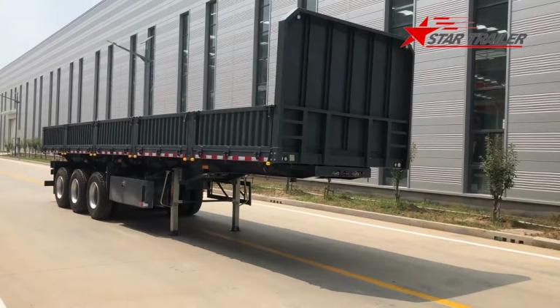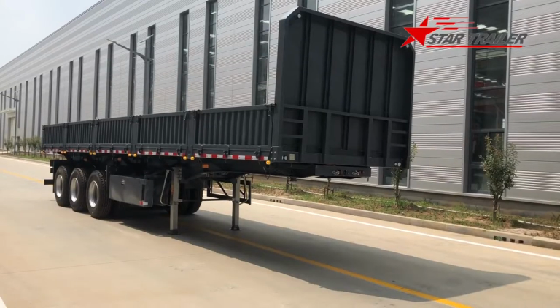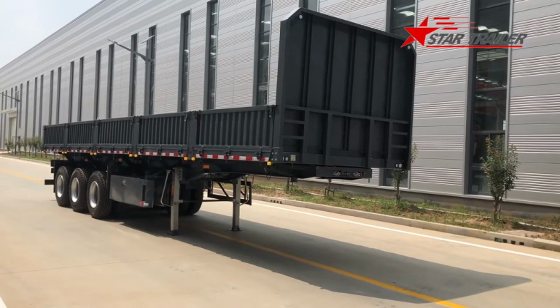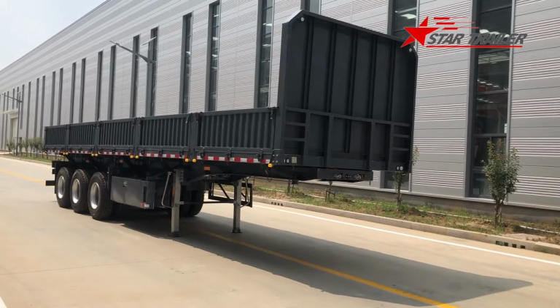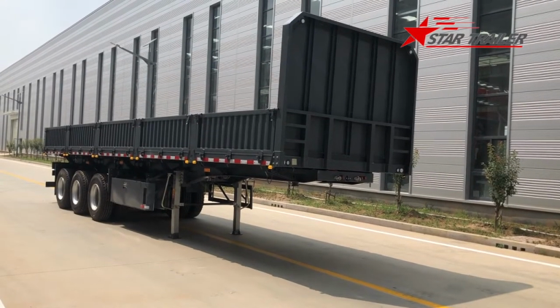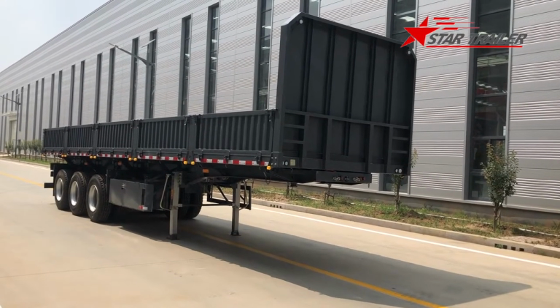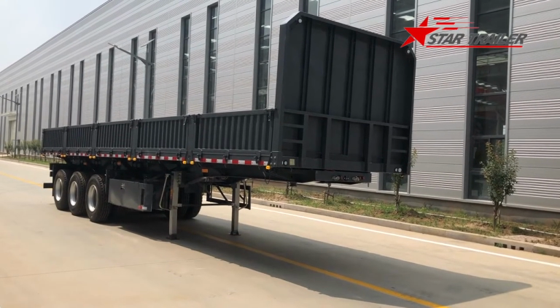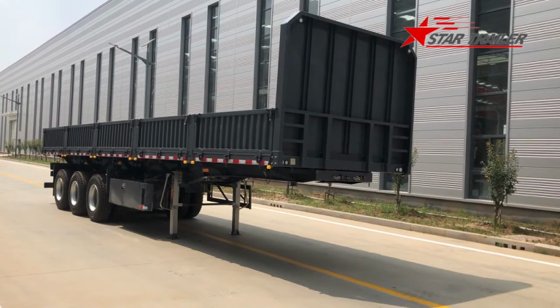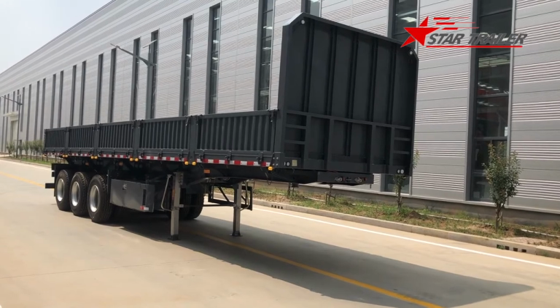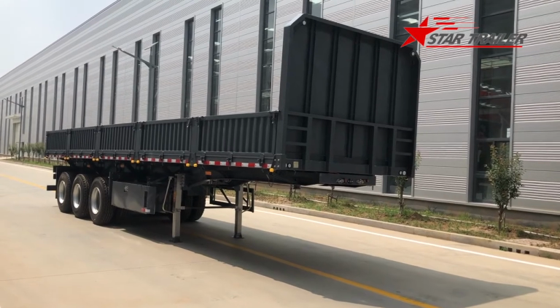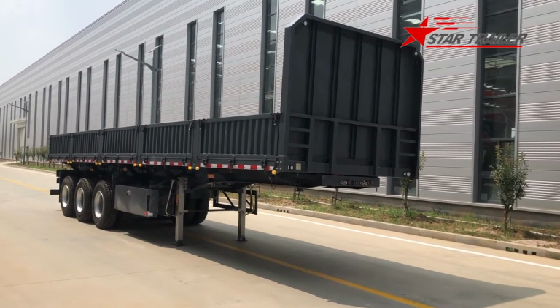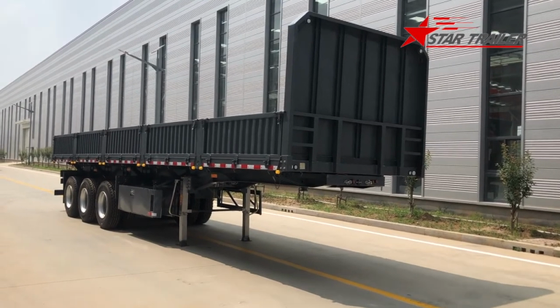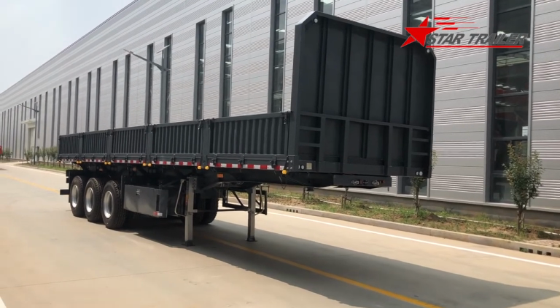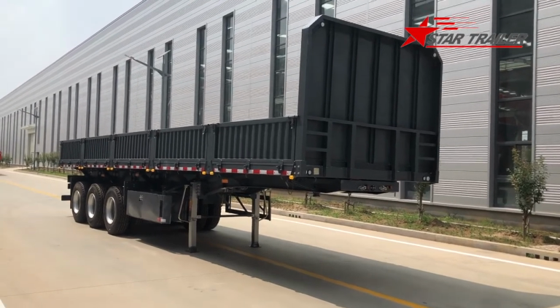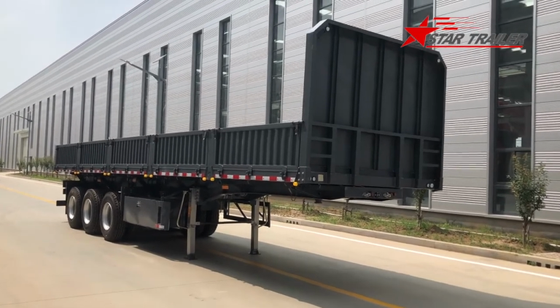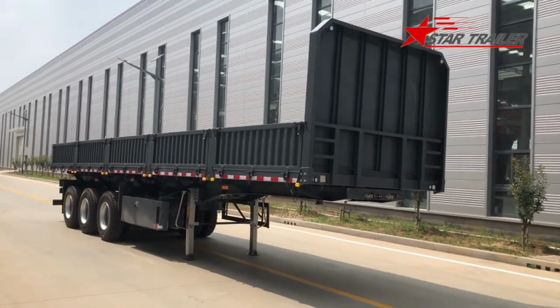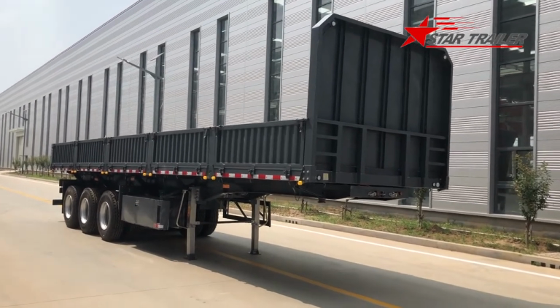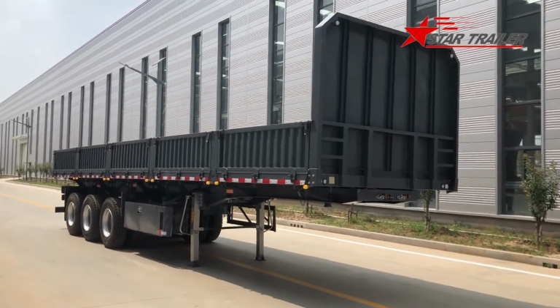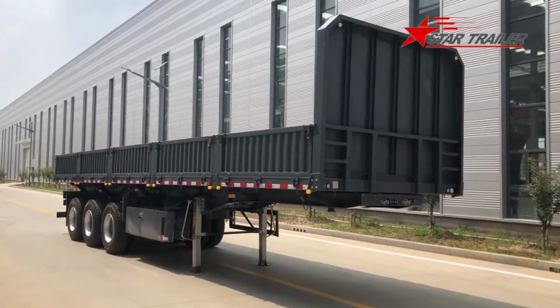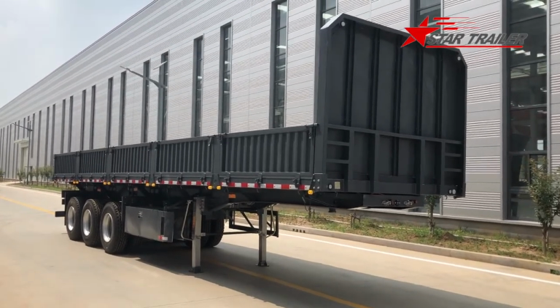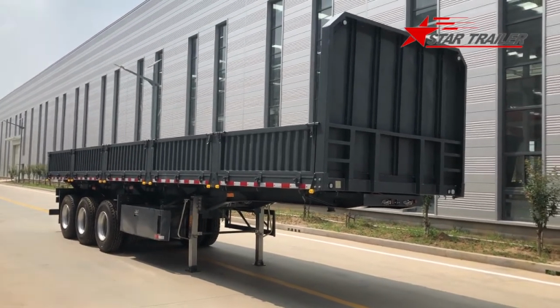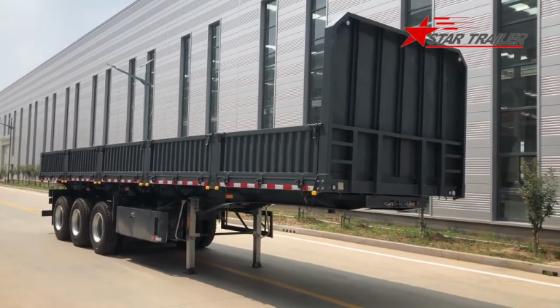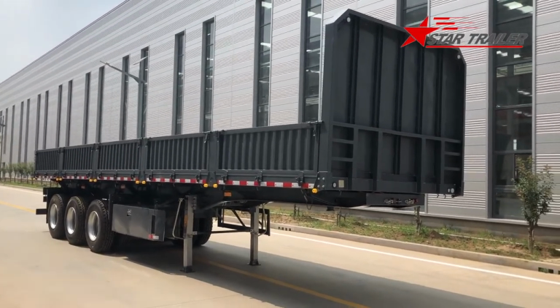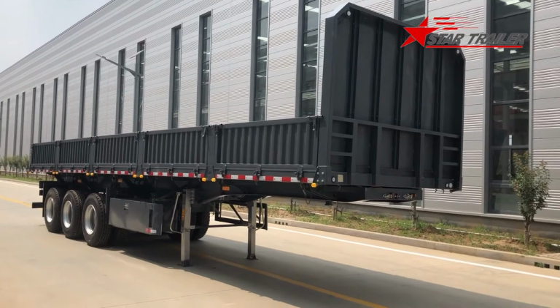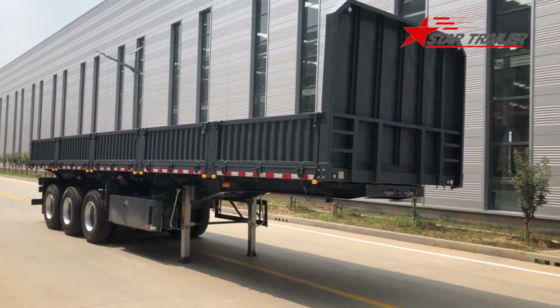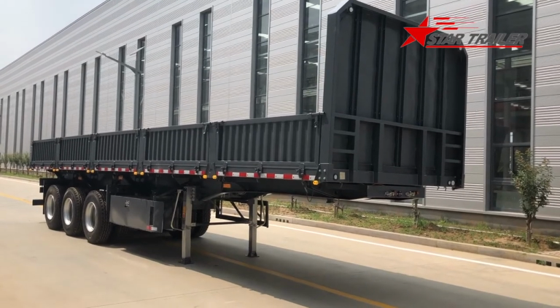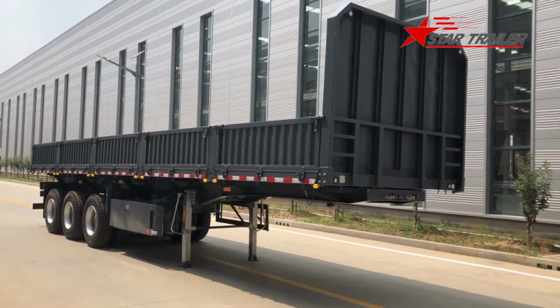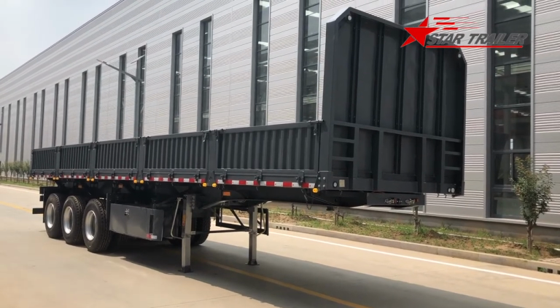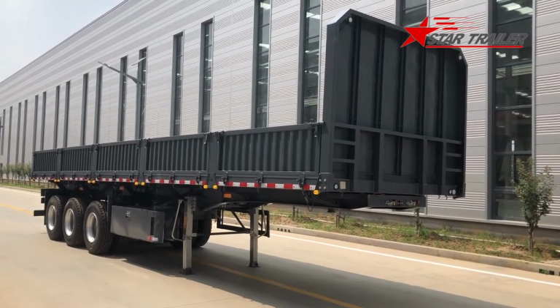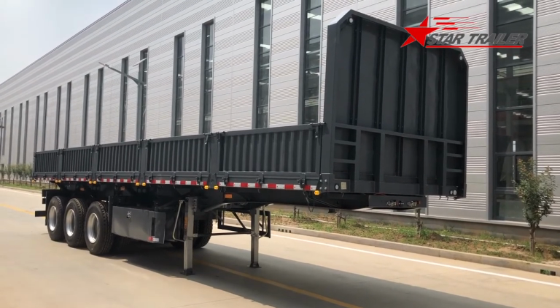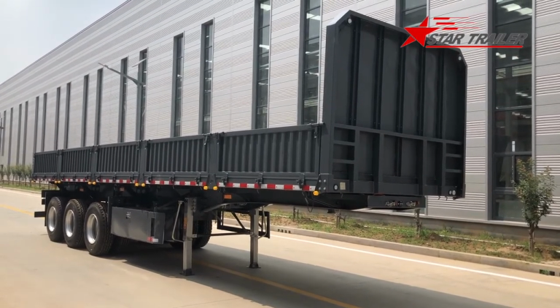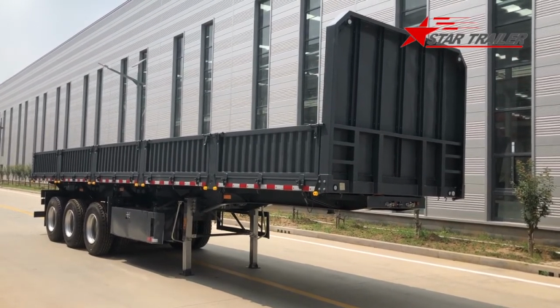Hello YouTubers! Today we are looking at the side dump semi-trailer in front of us. We made this trailer for the China domestic market.